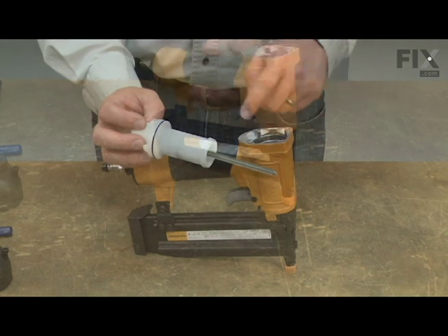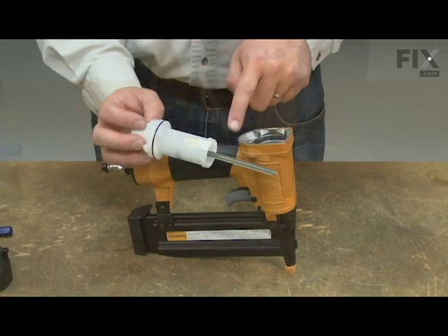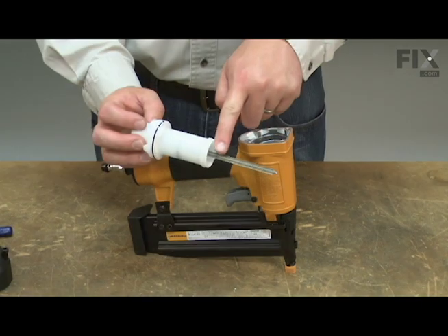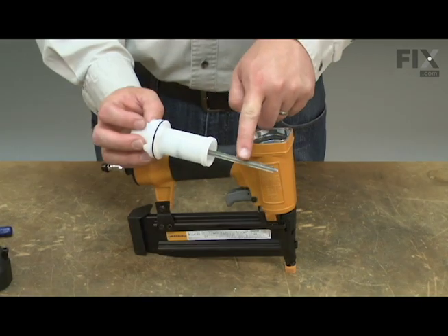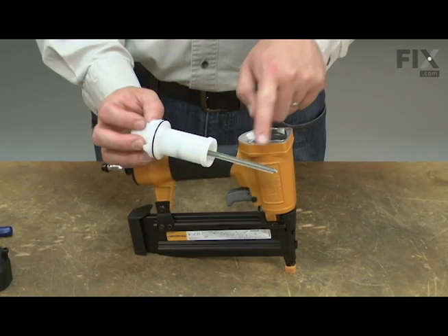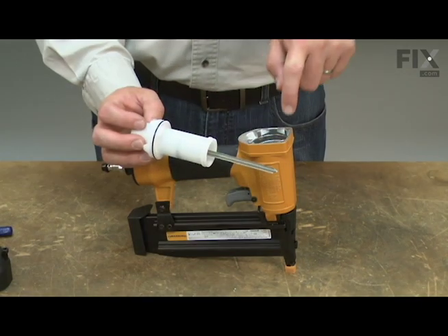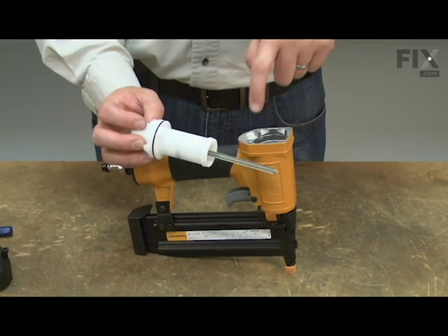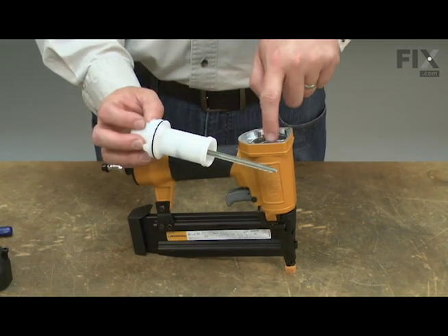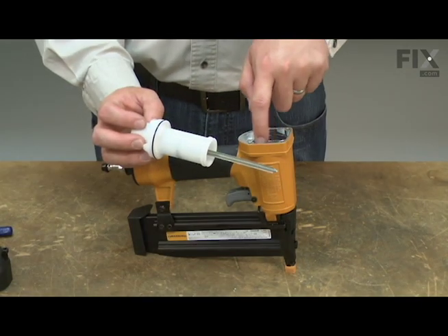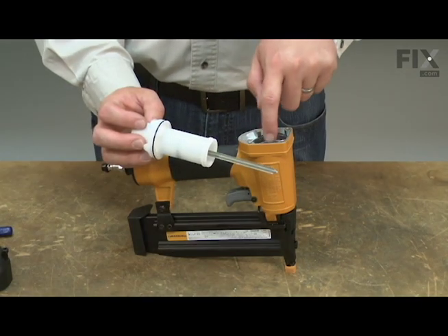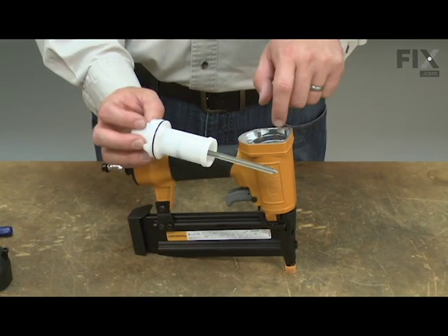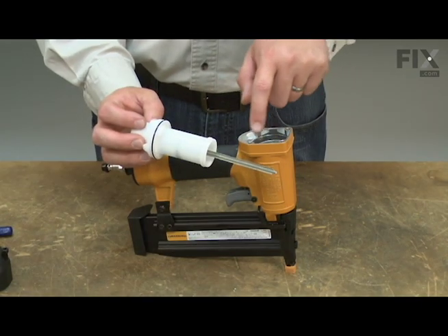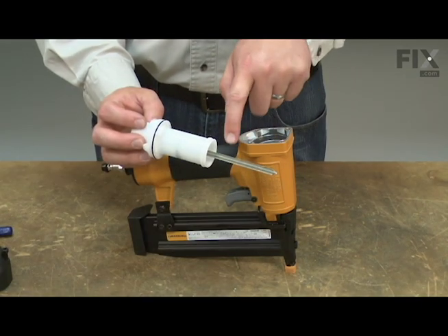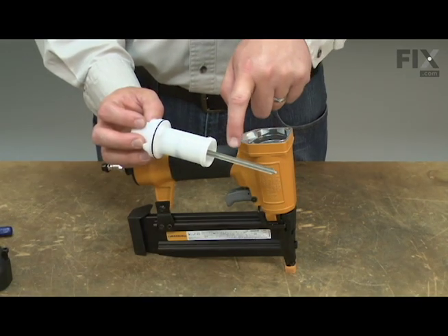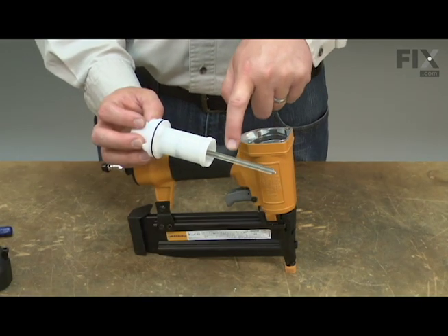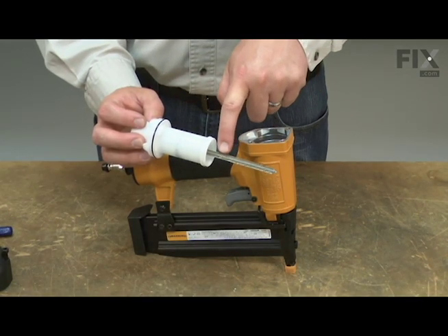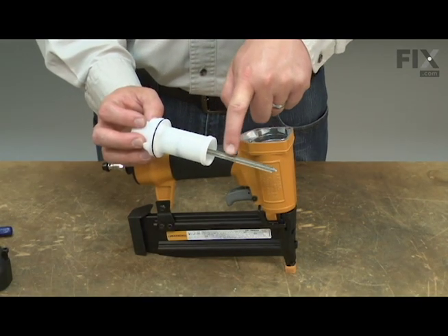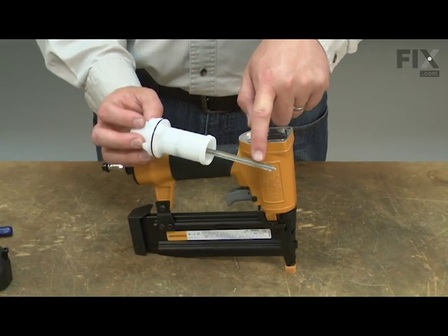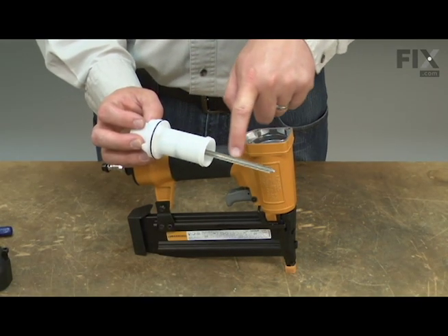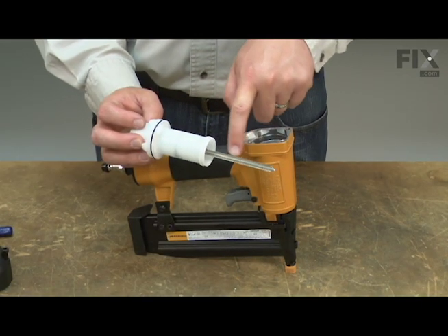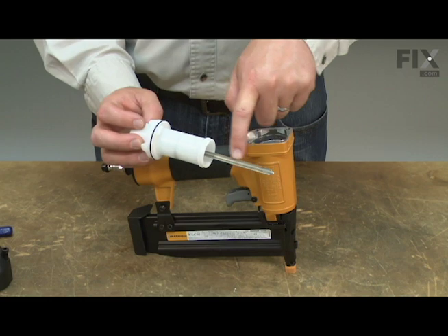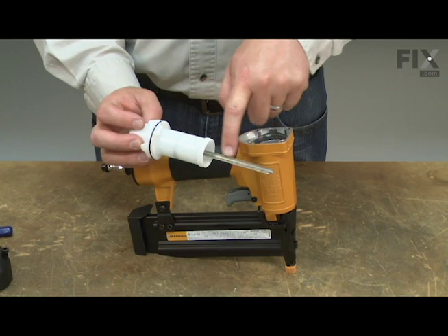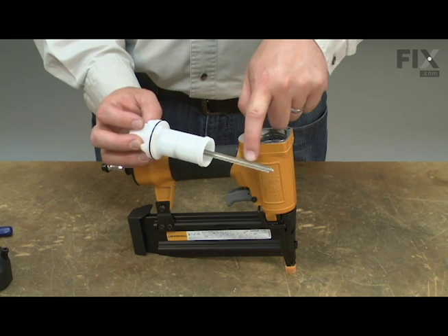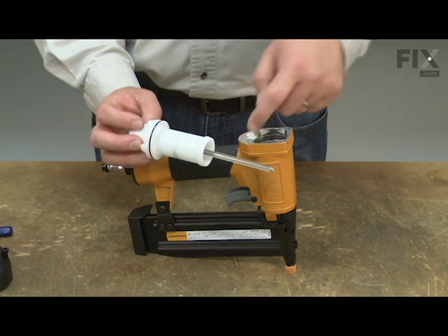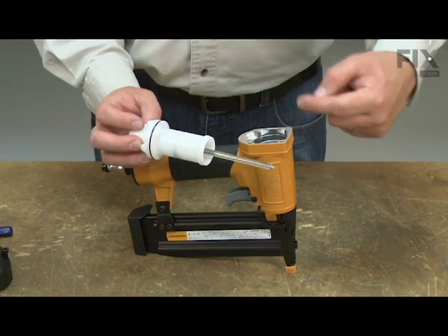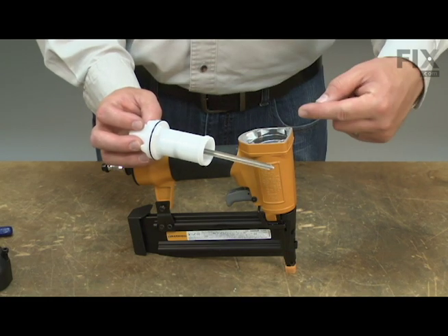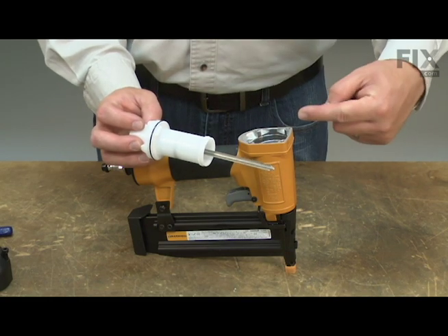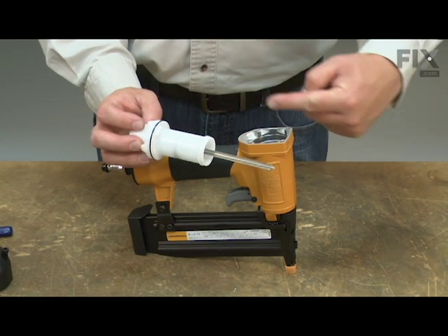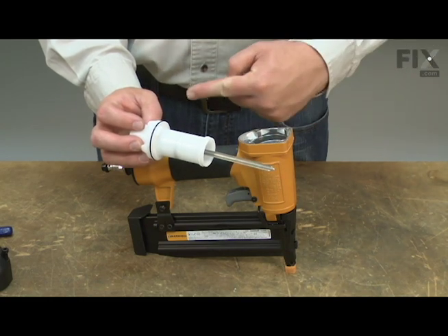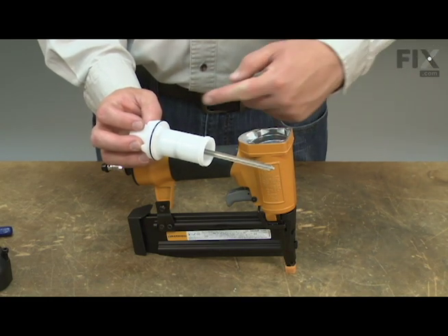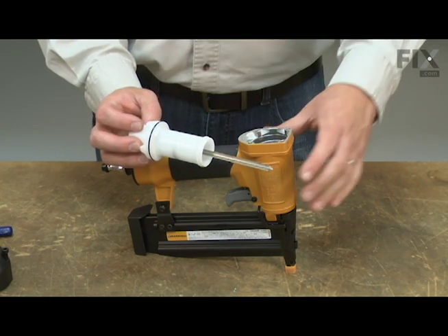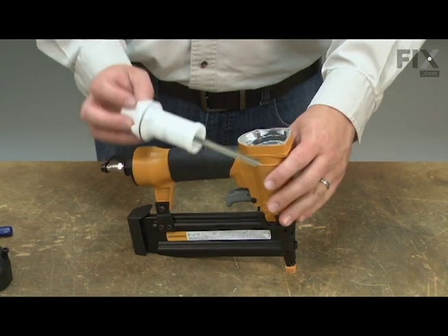I'll insert the driver back into the nail gun housing, making sure that the side of the driver with the grooves is facing towards the back of the gun.